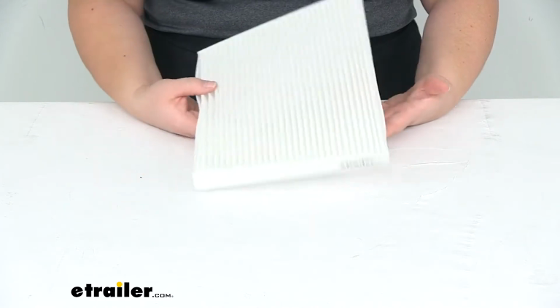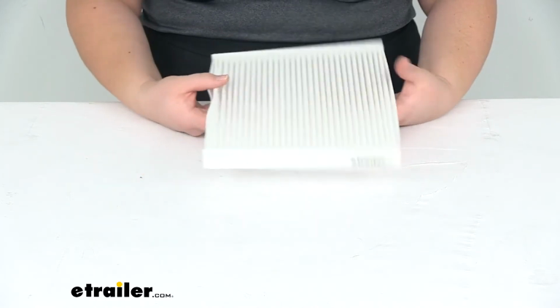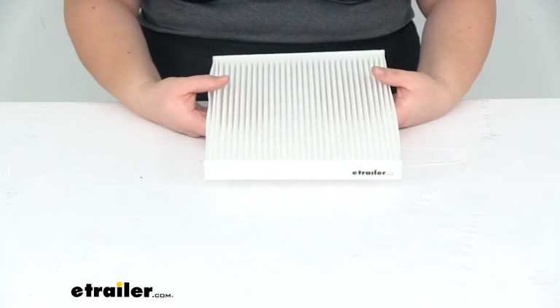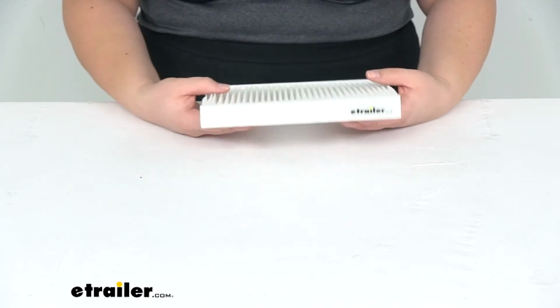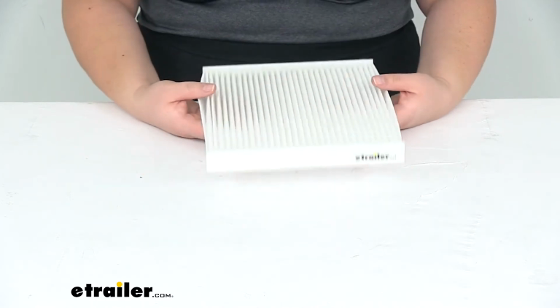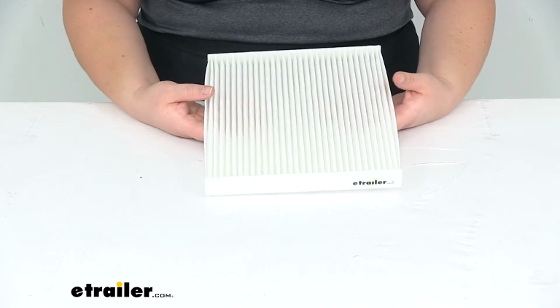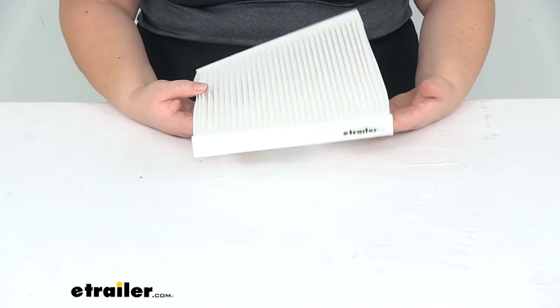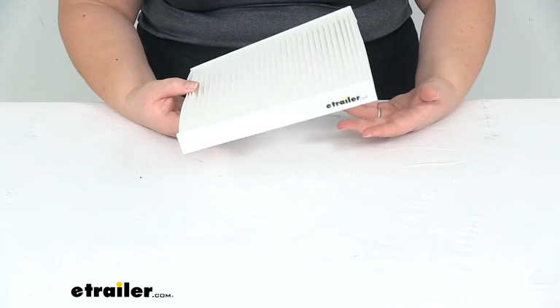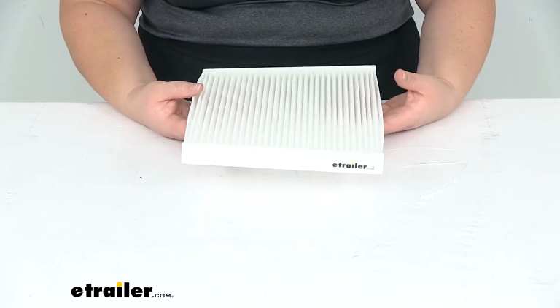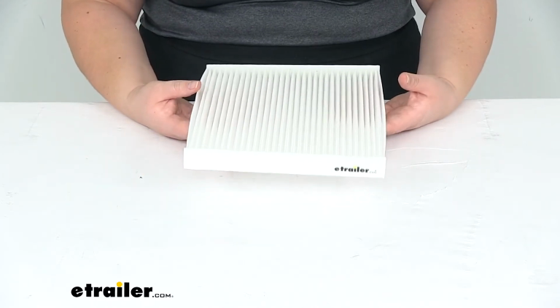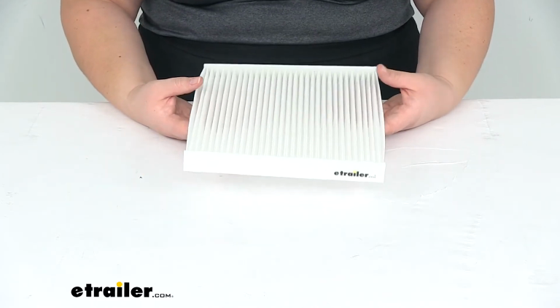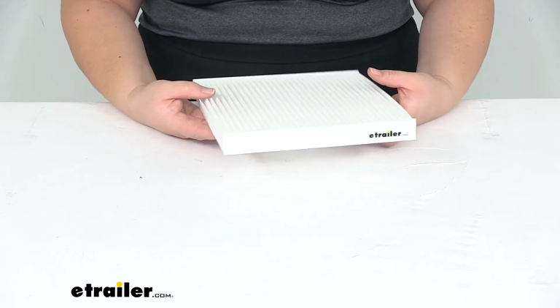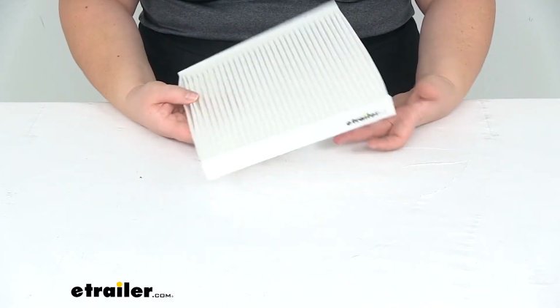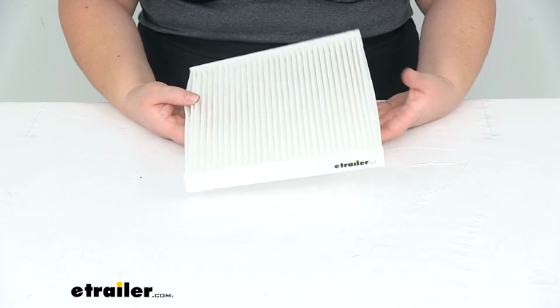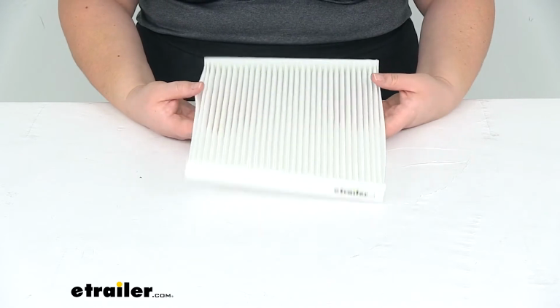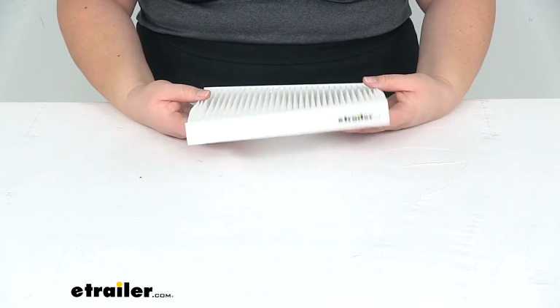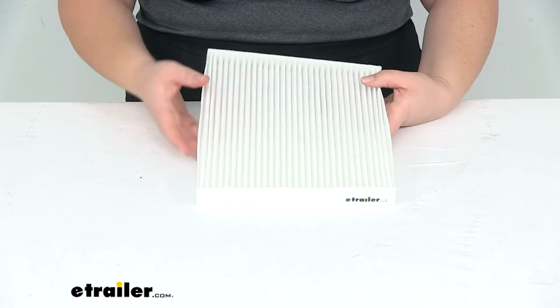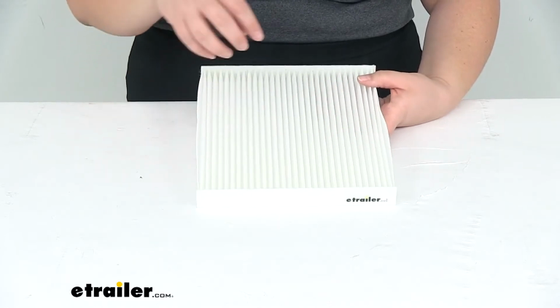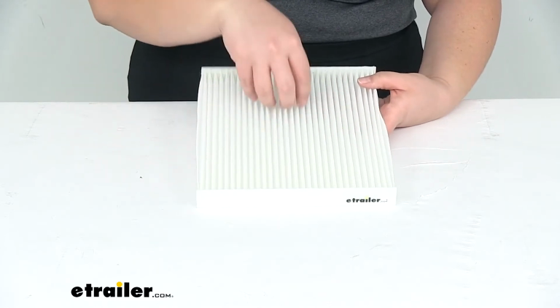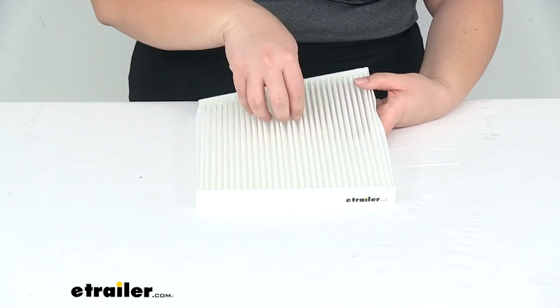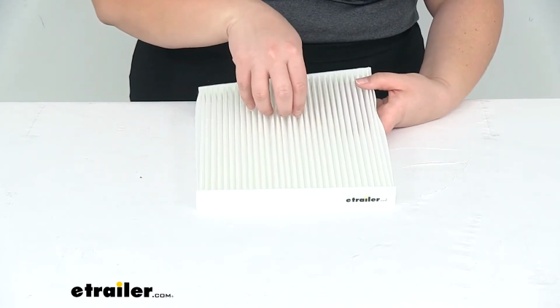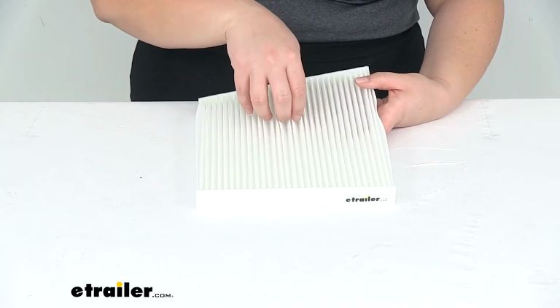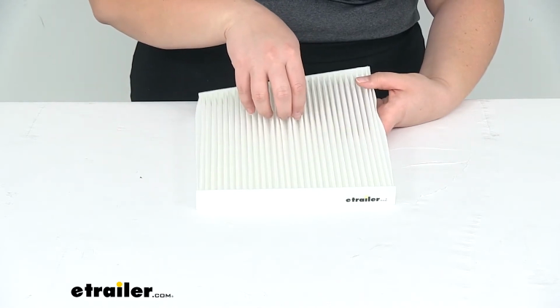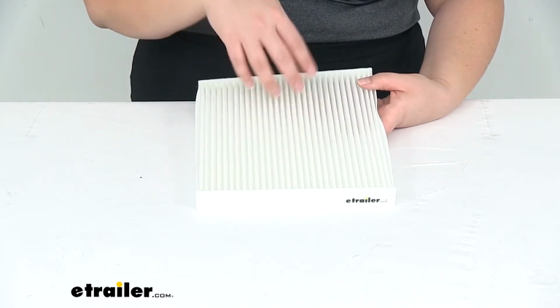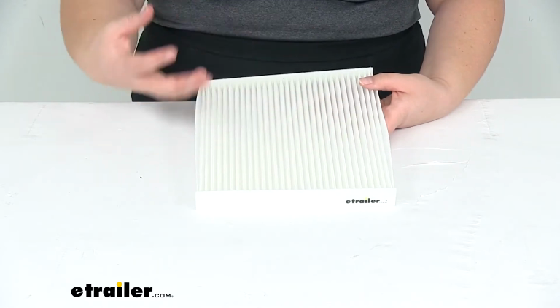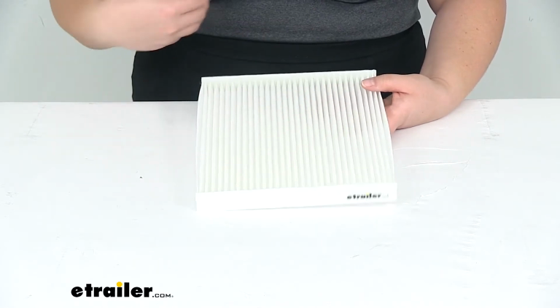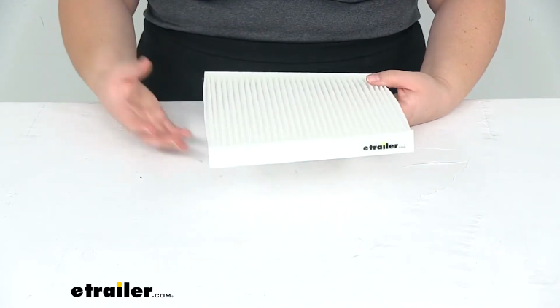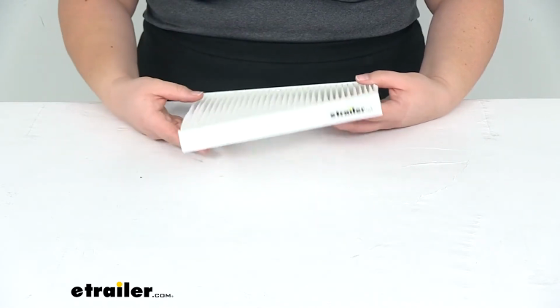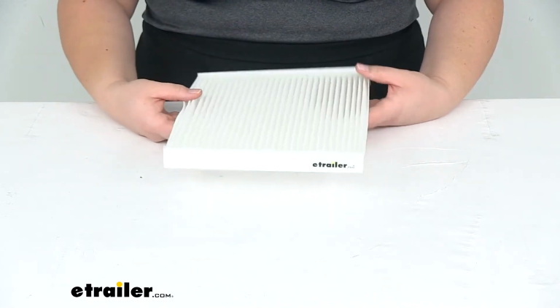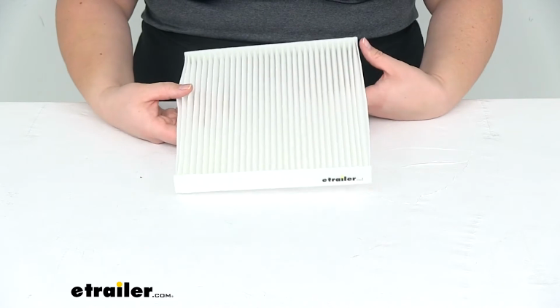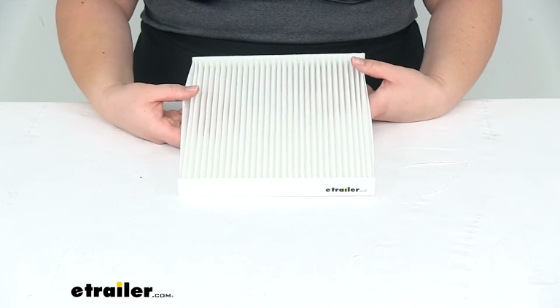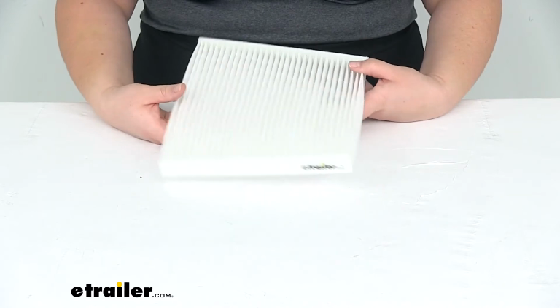Harmful things like dust, smoke, bacteria, pollen, mold spores, and soot are going to pass through this filter, get captured by it, and keep you from having to breathe them in inside your vehicle.